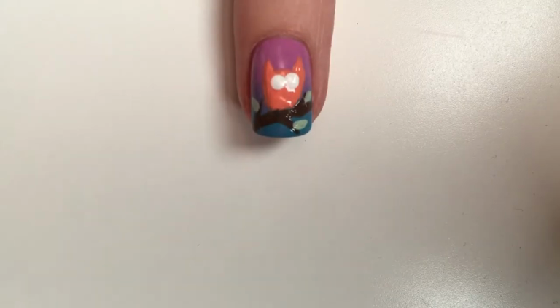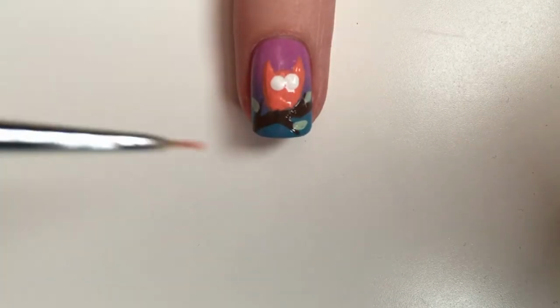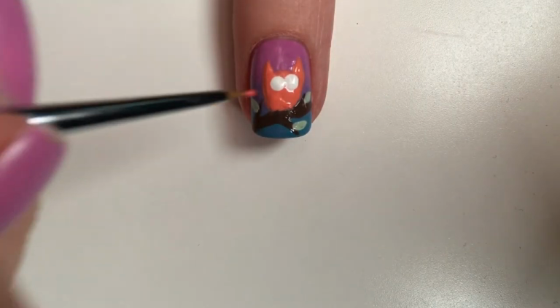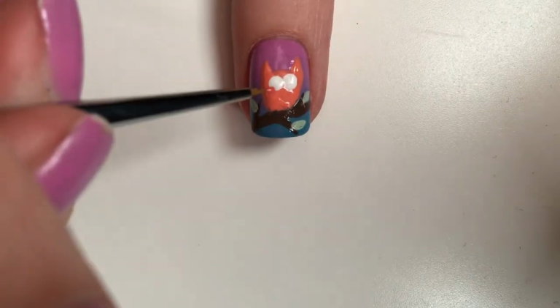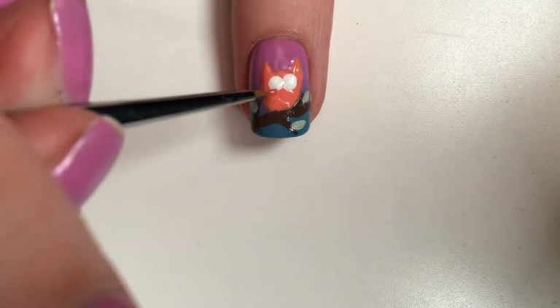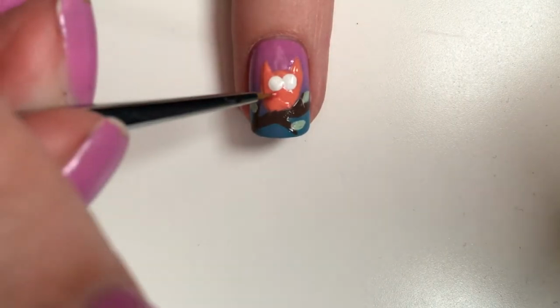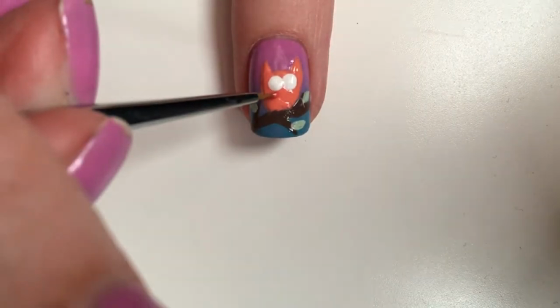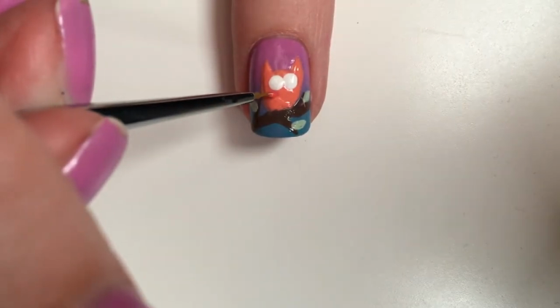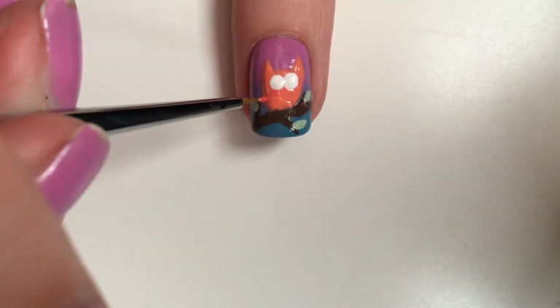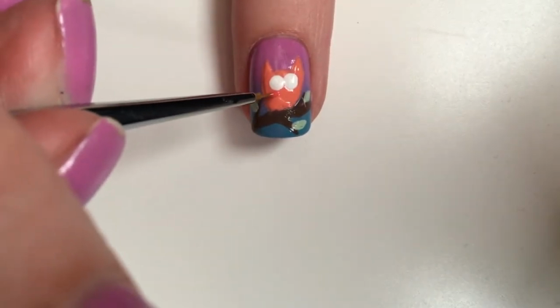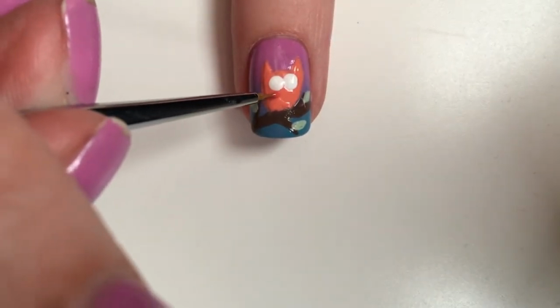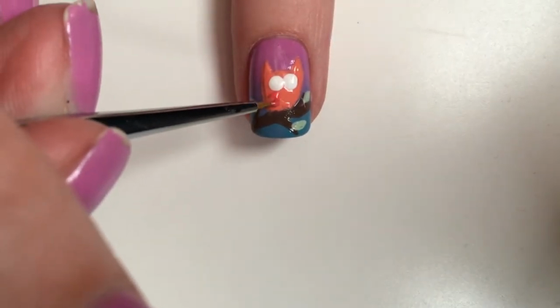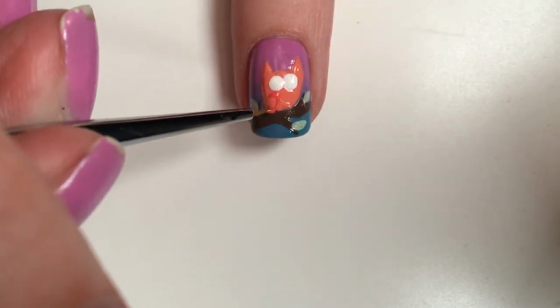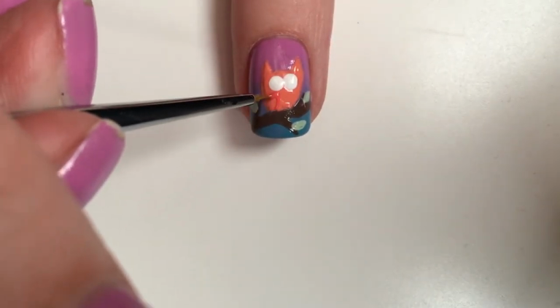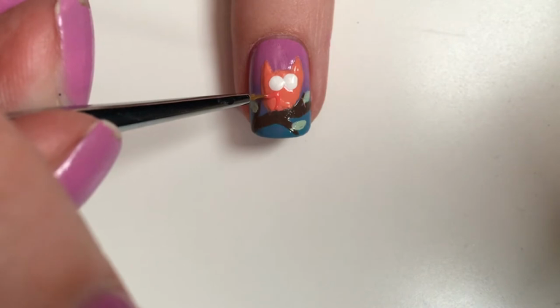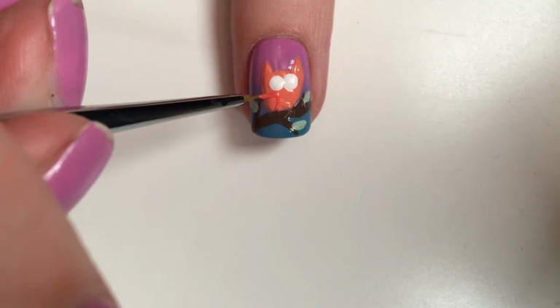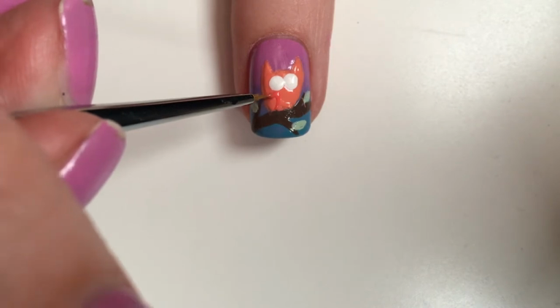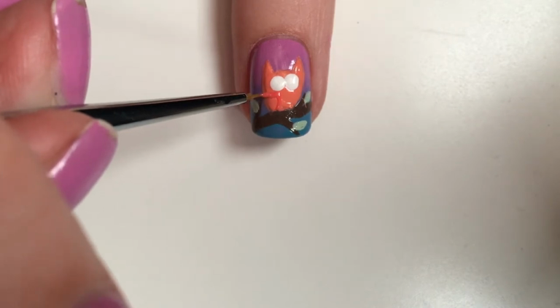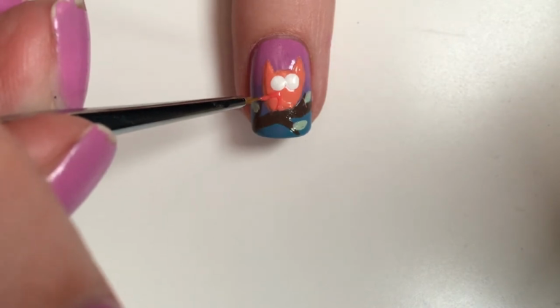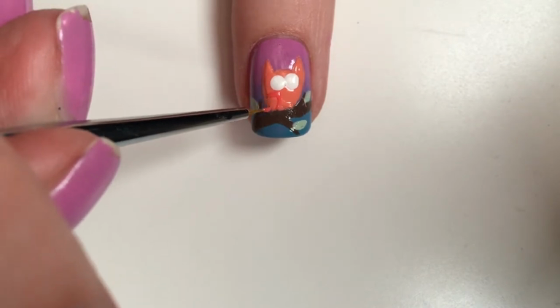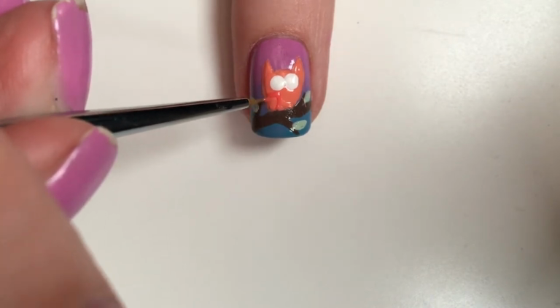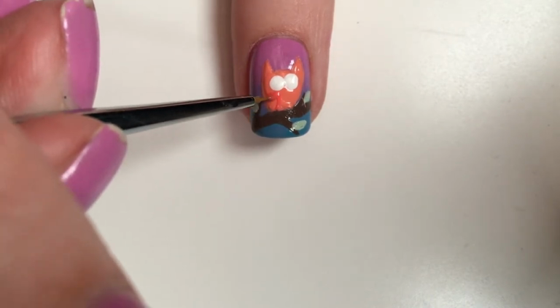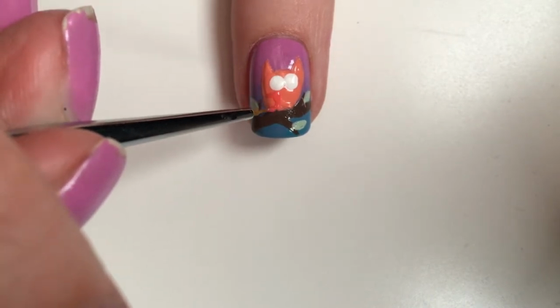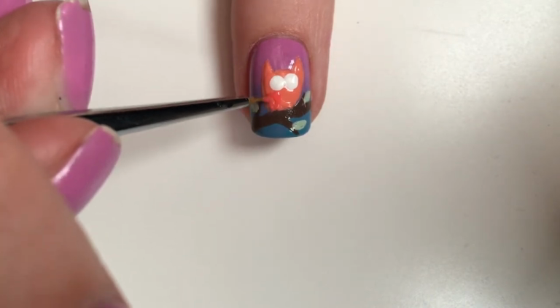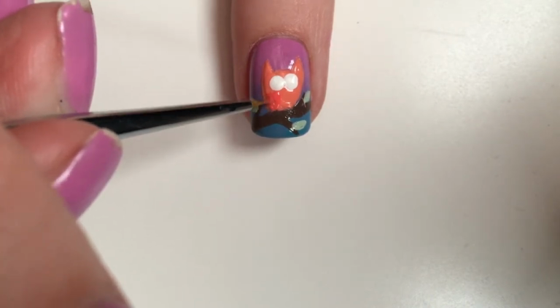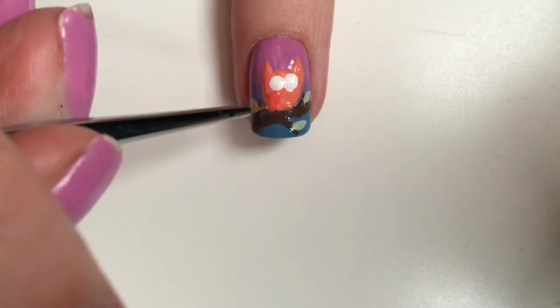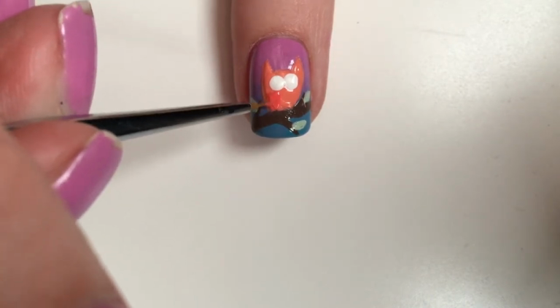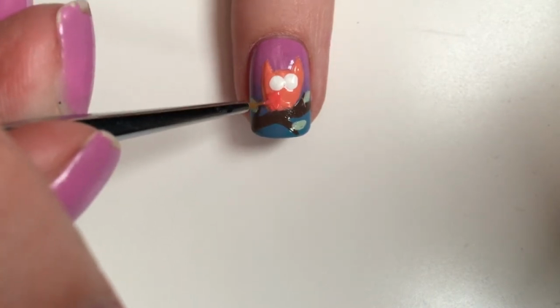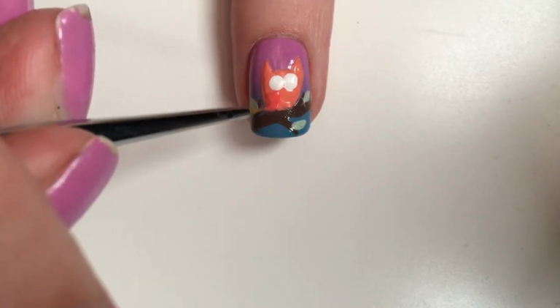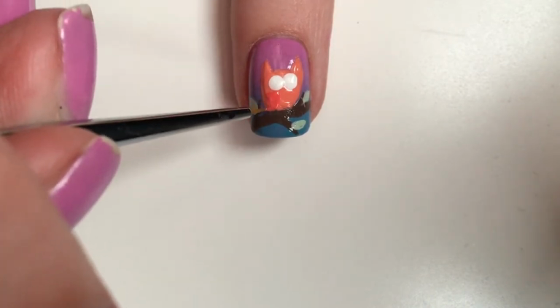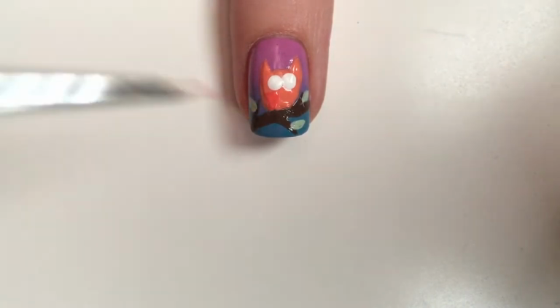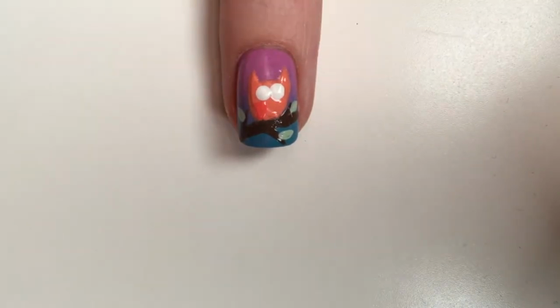Take a pinkish shade and a thin brush to create the wings of the owl. I am using Get Juiced by Sally Hansen.